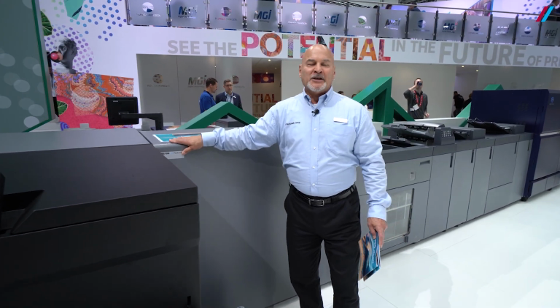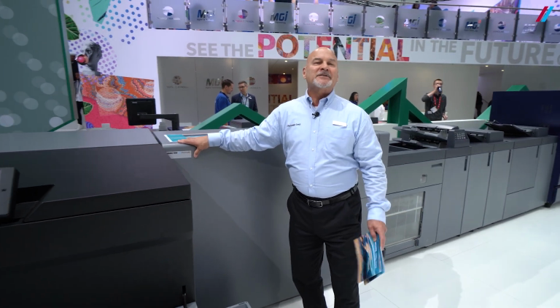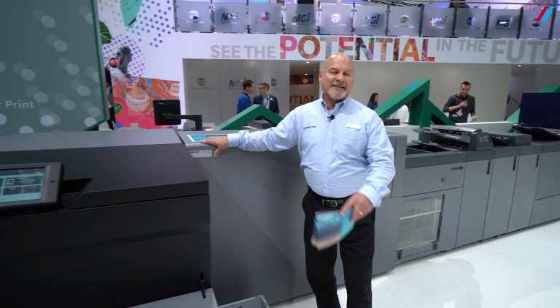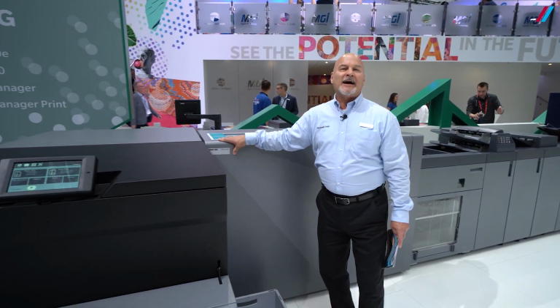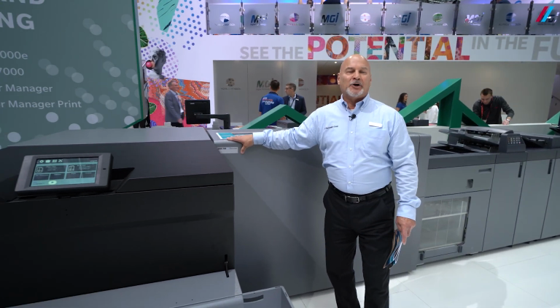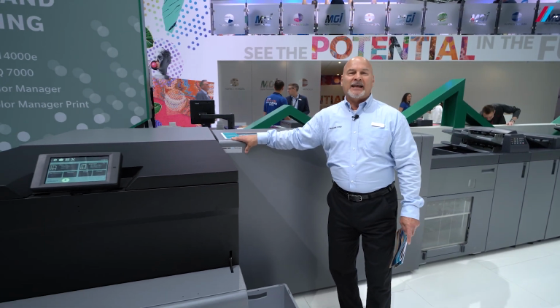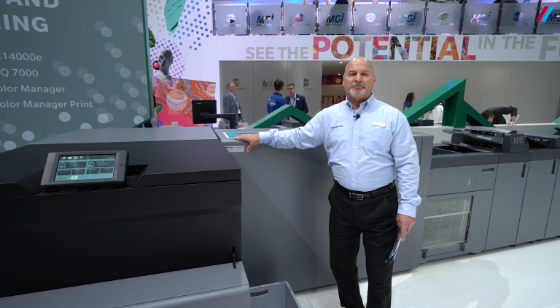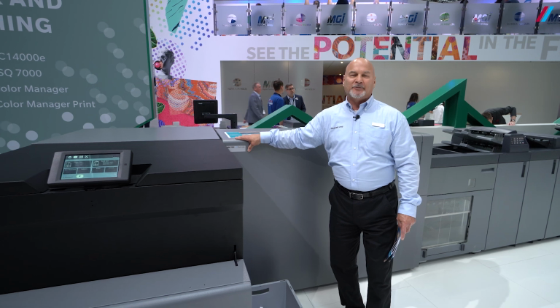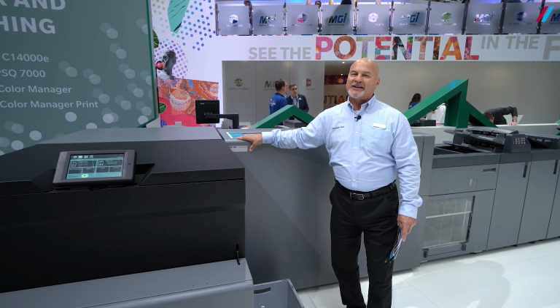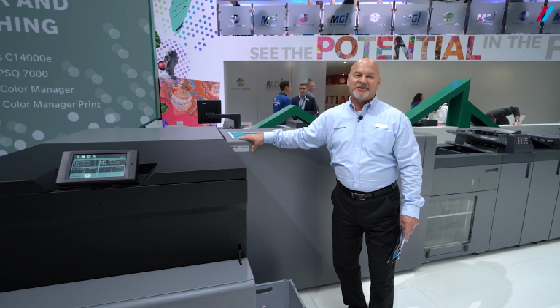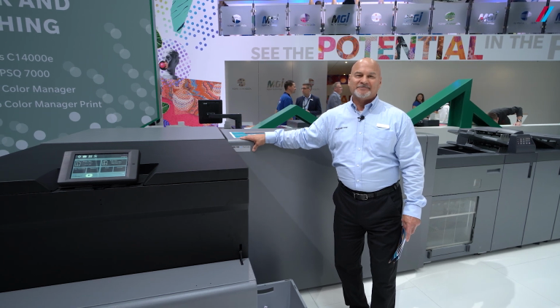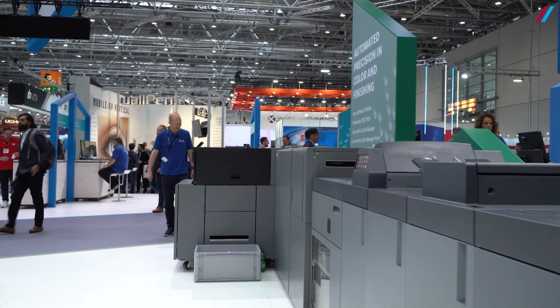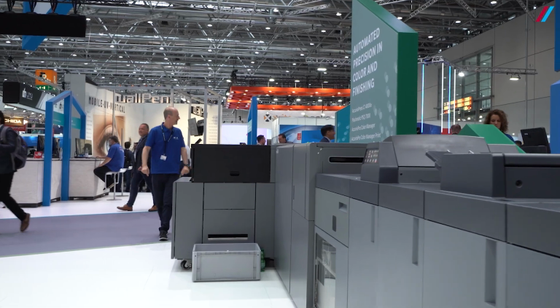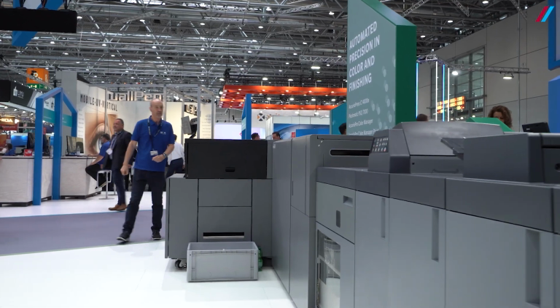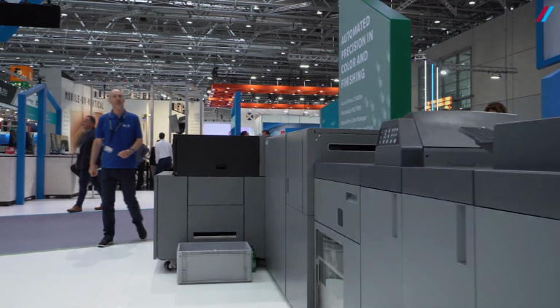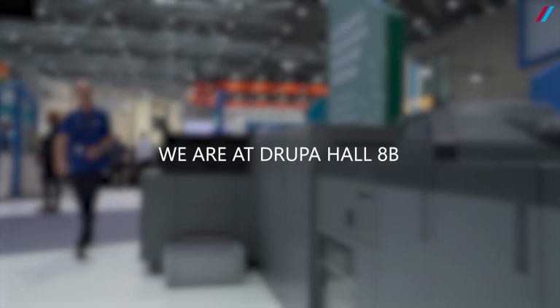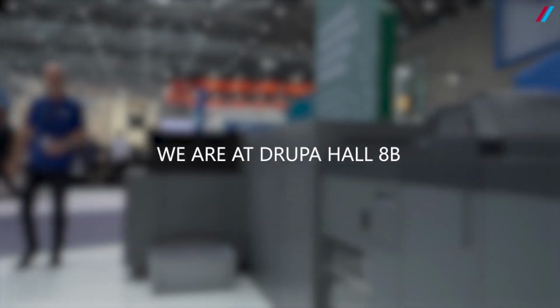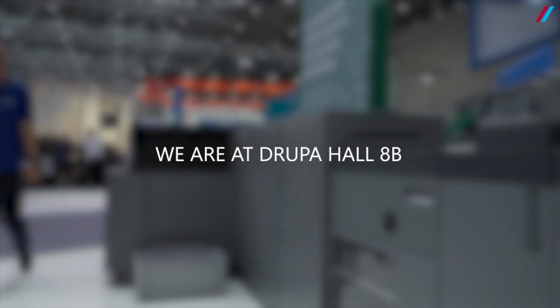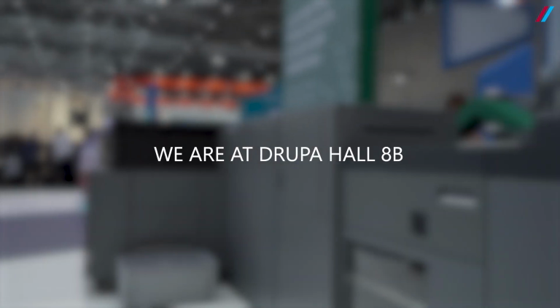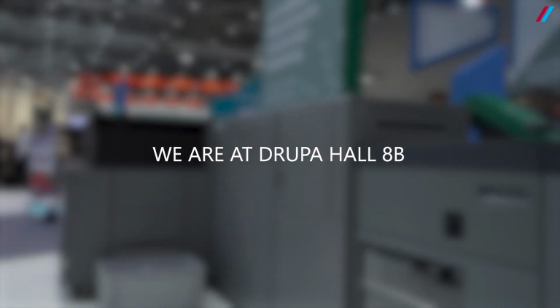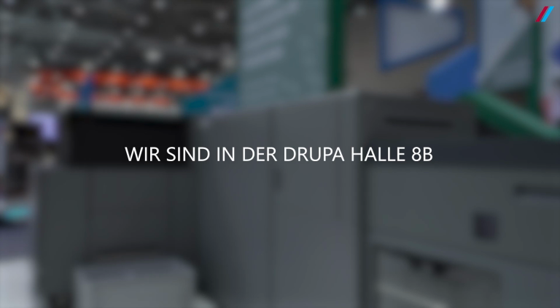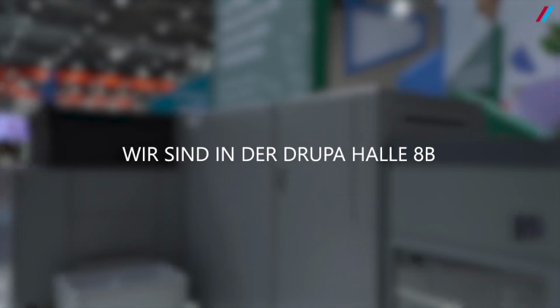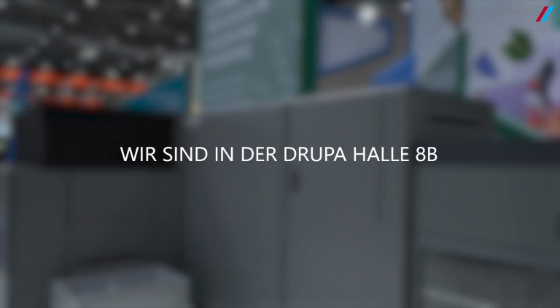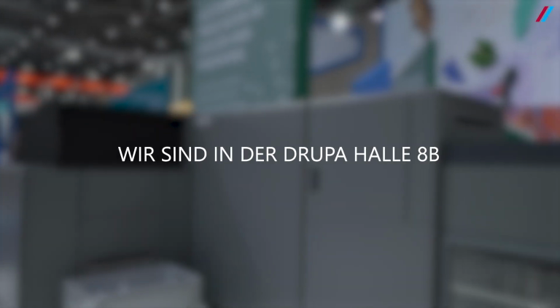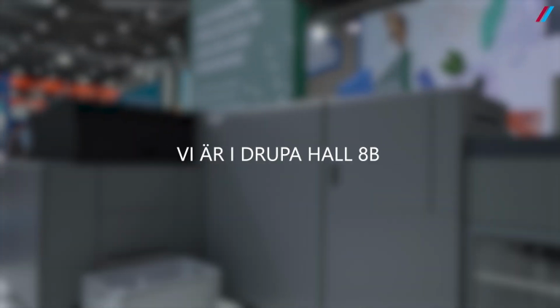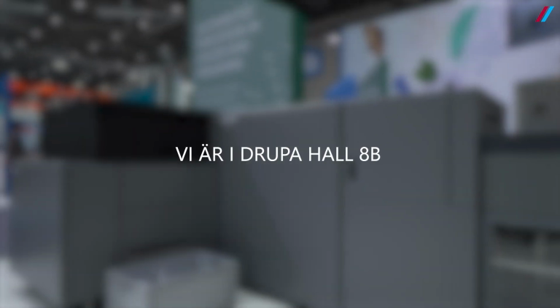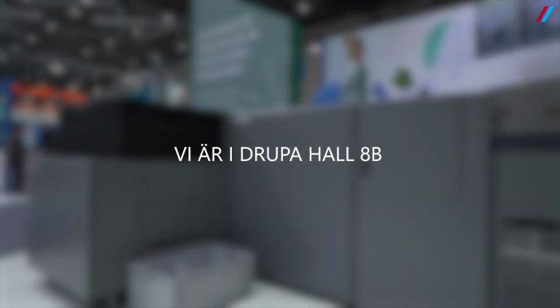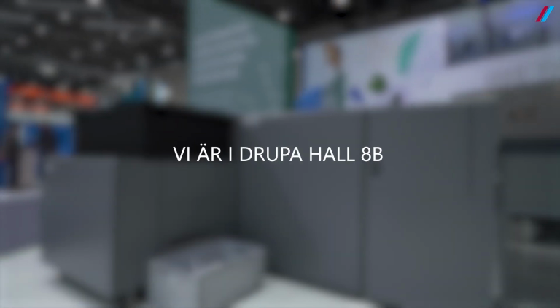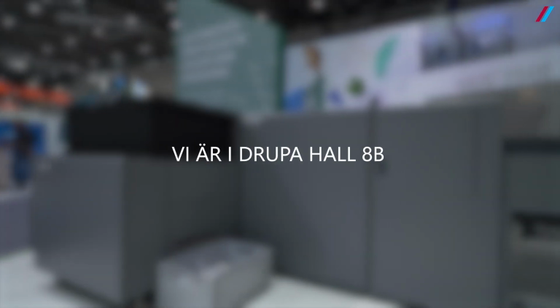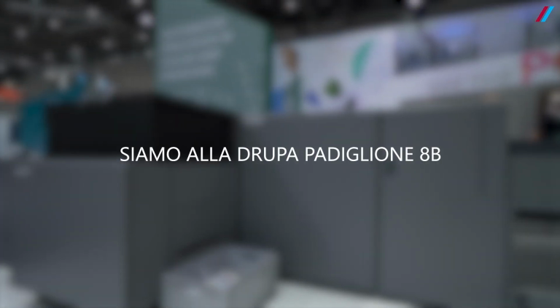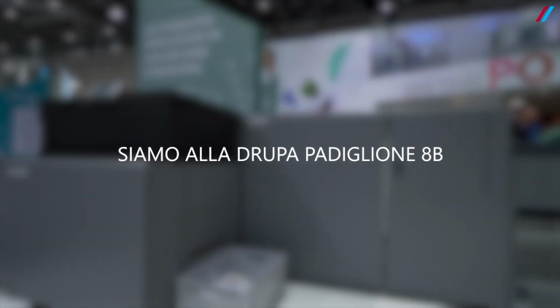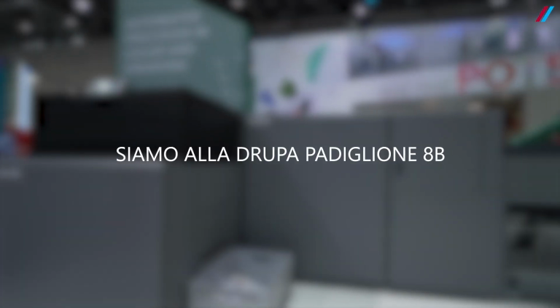Come see us at the Konica Minolta stand in Hall 8B. We'd love to answer your questions. Thank you. Bye-bye.